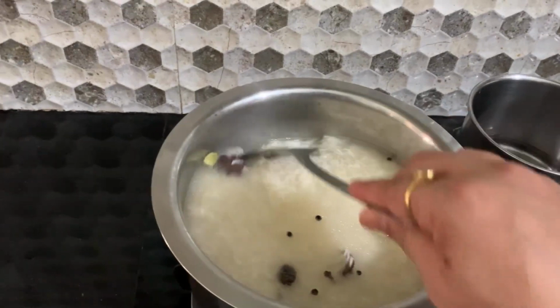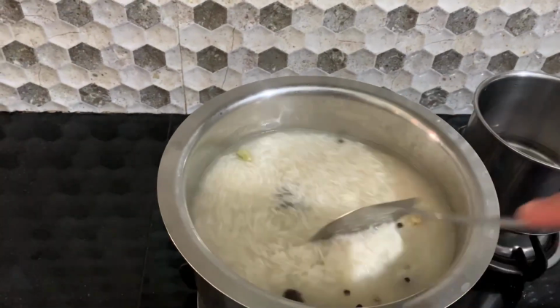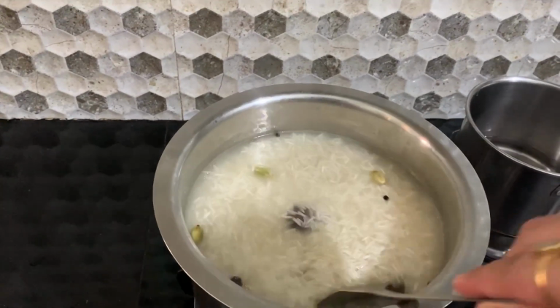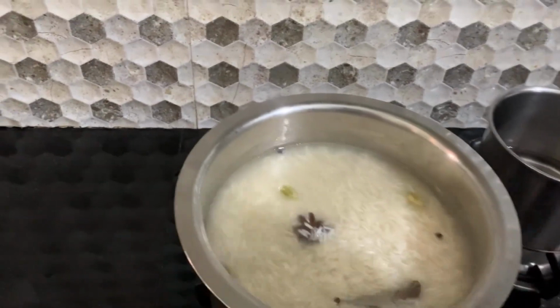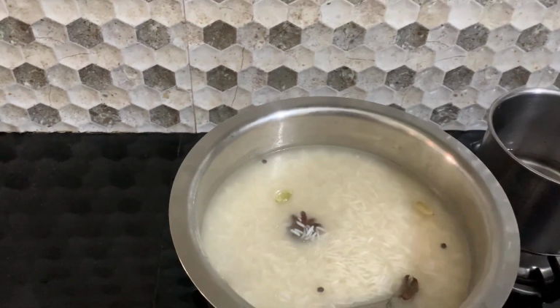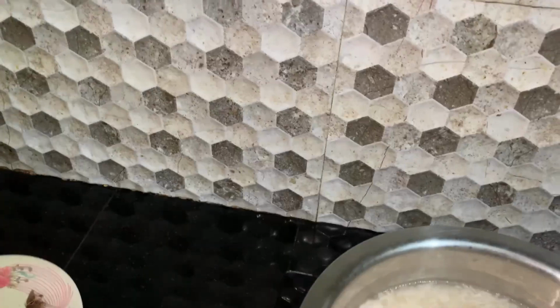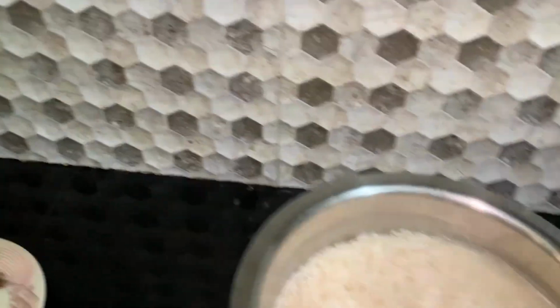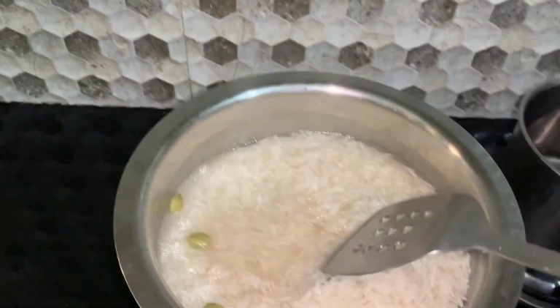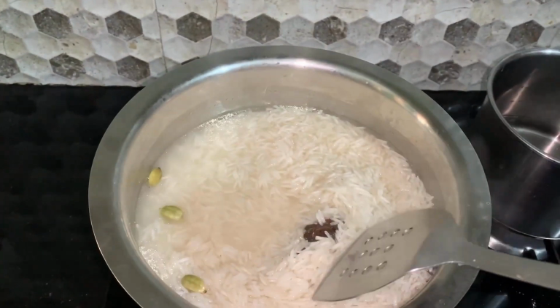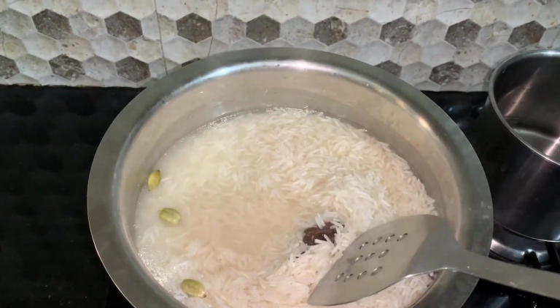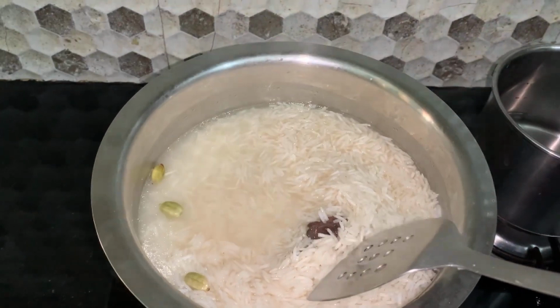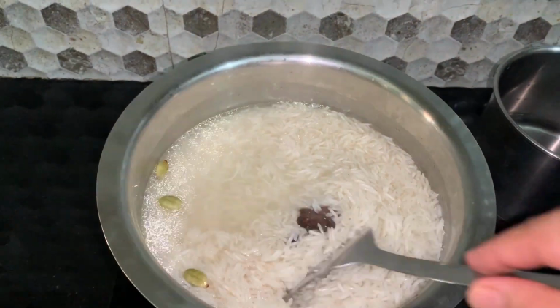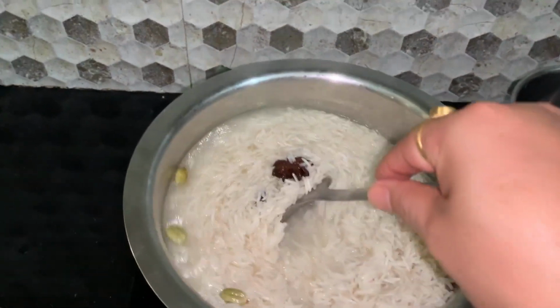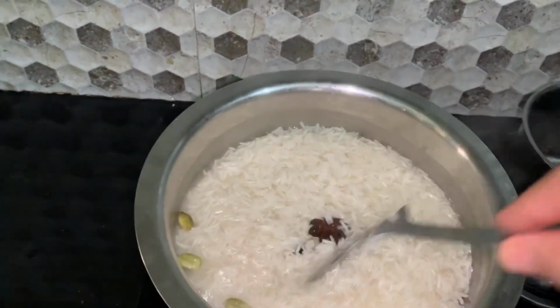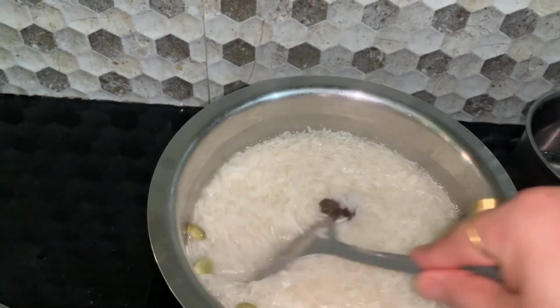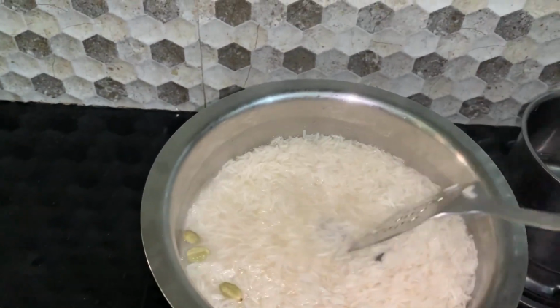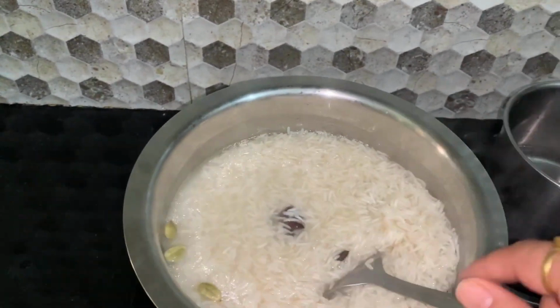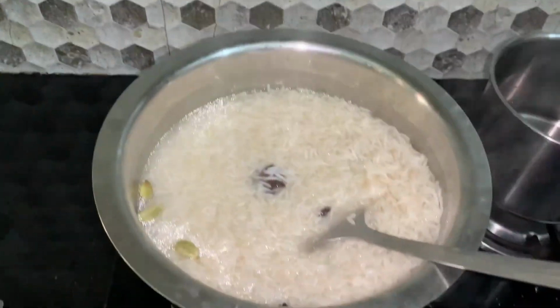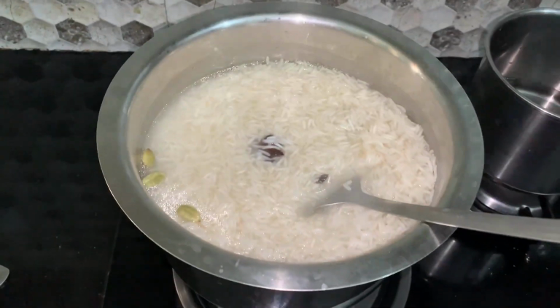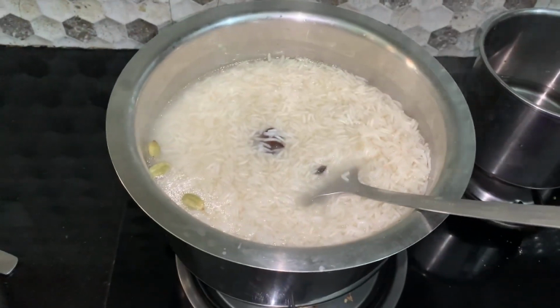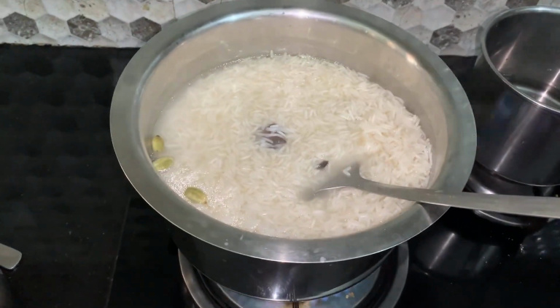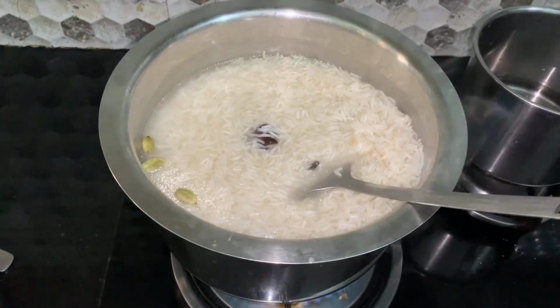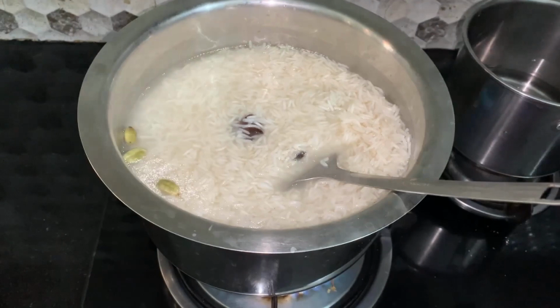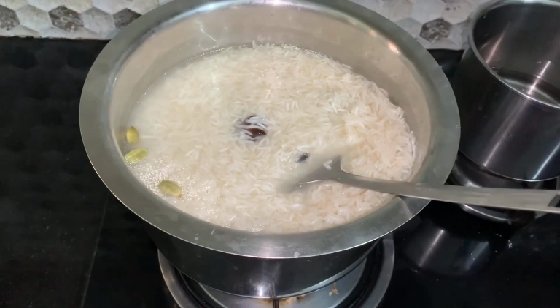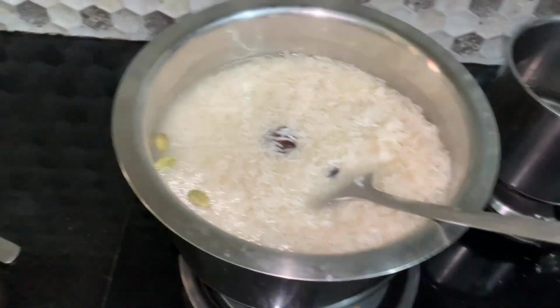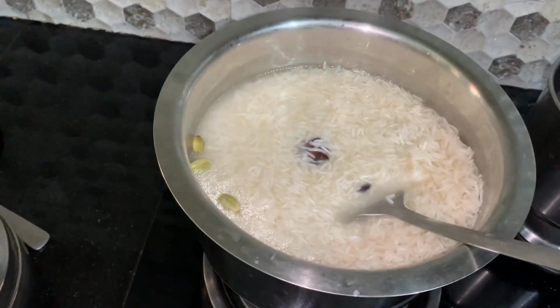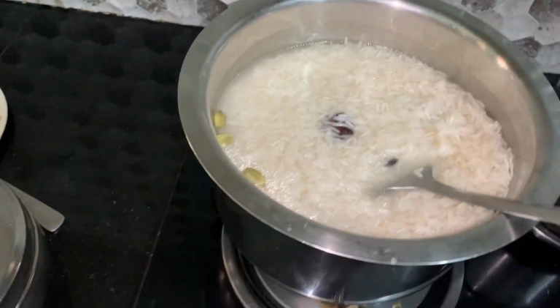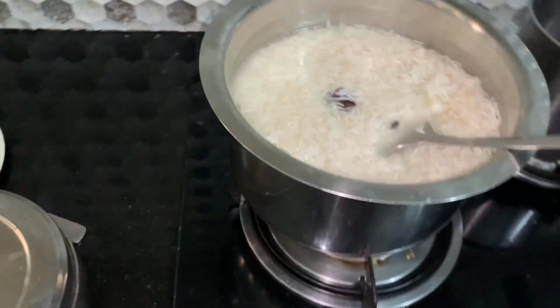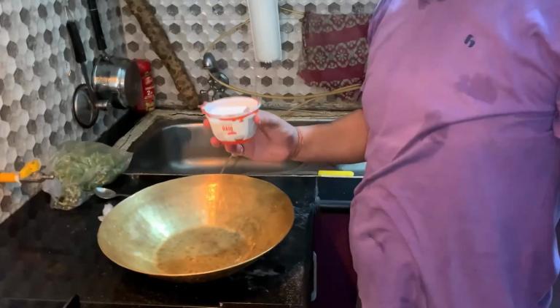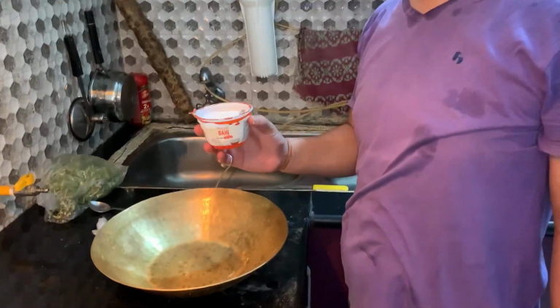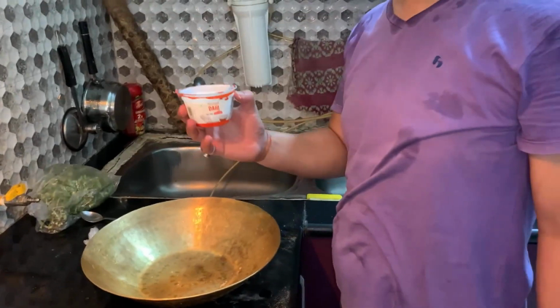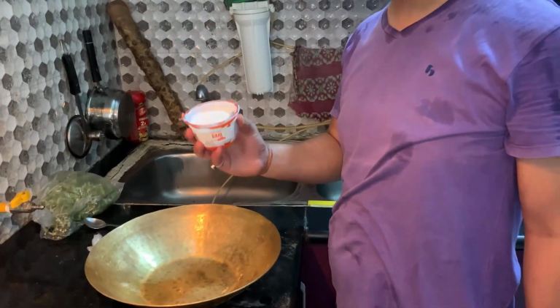As you are watching, our rice is 60-70% cooked. We will remove it. Now we will start our chicken marination process.